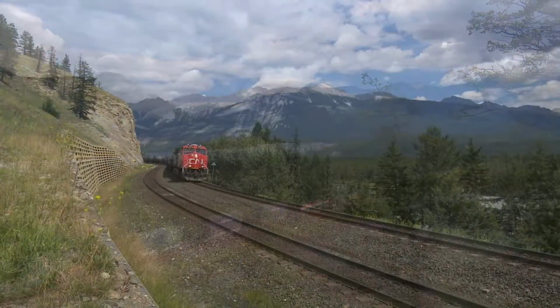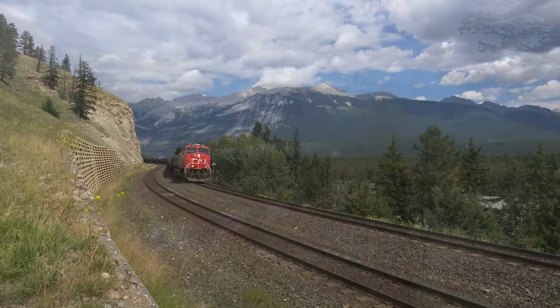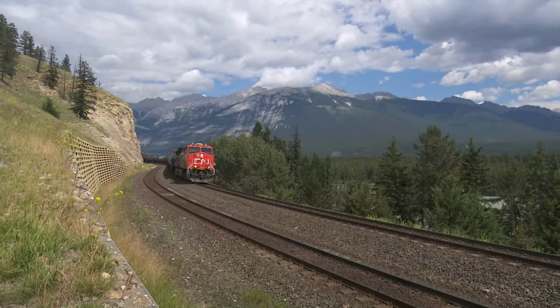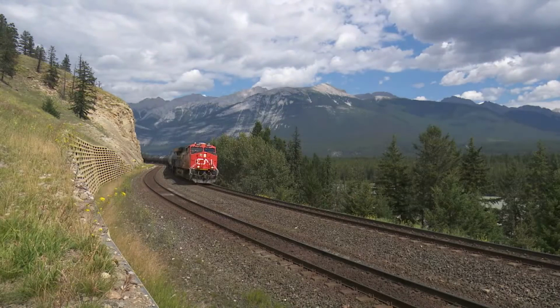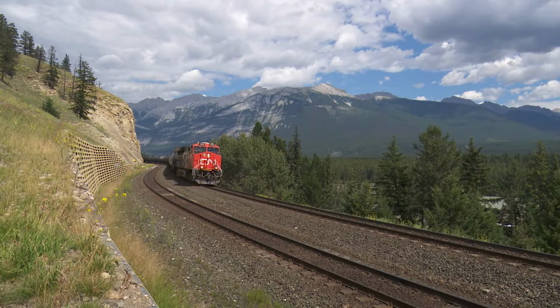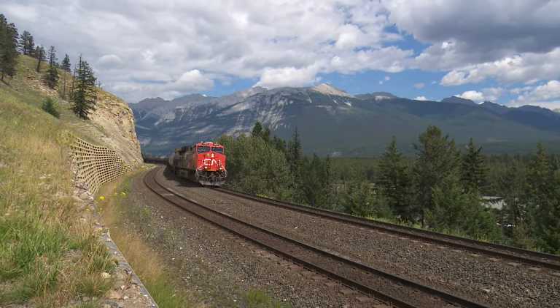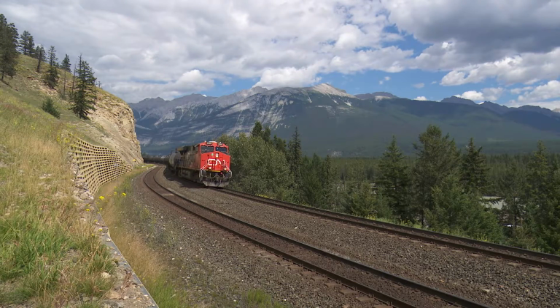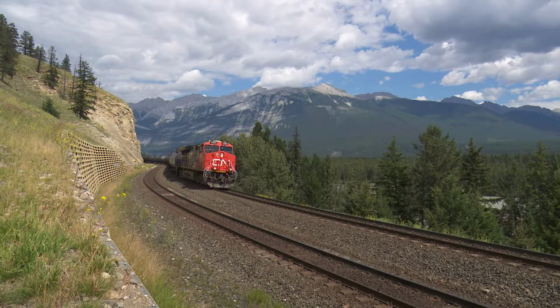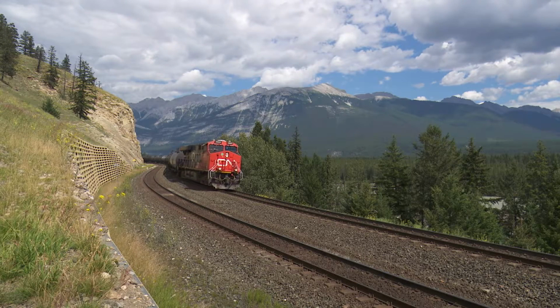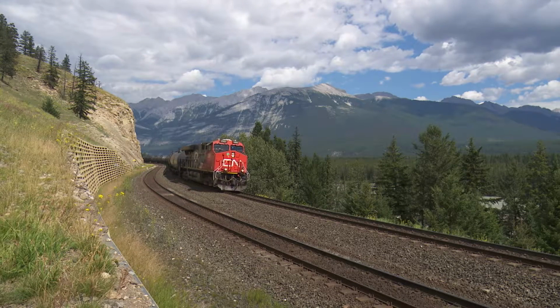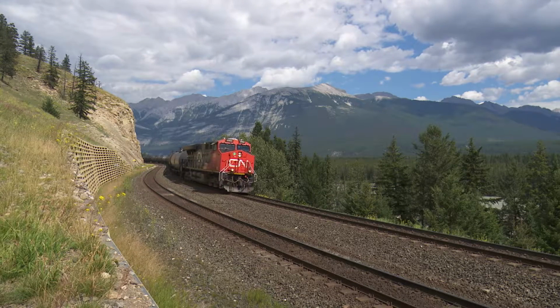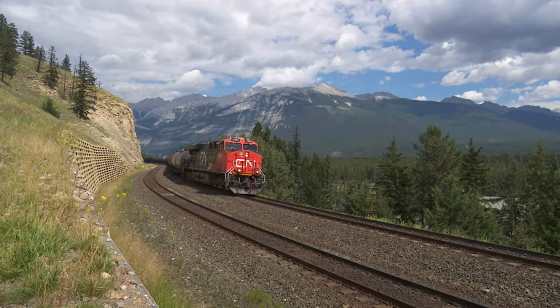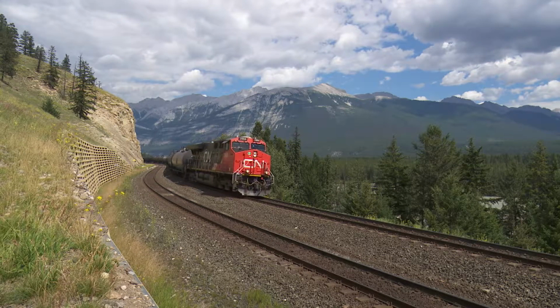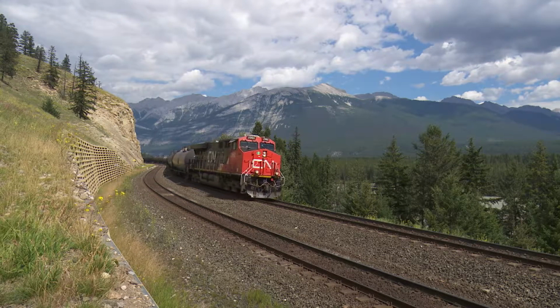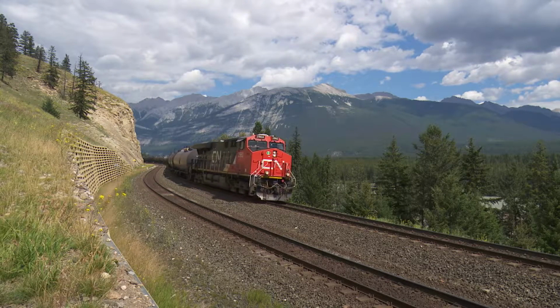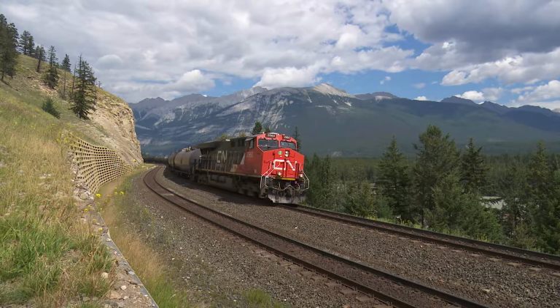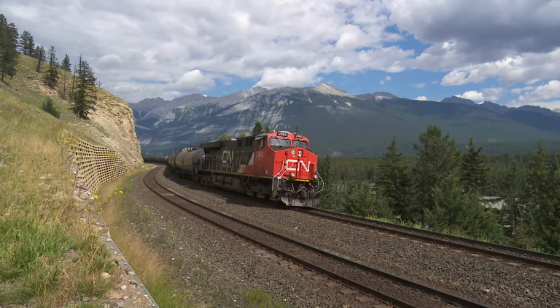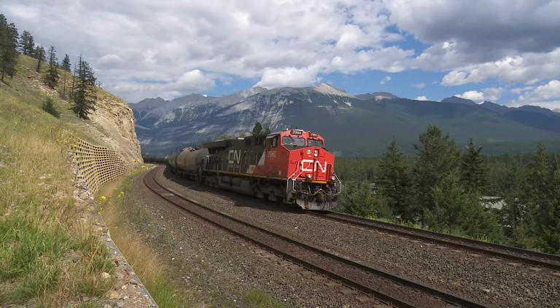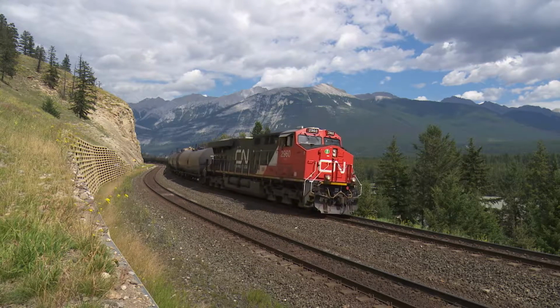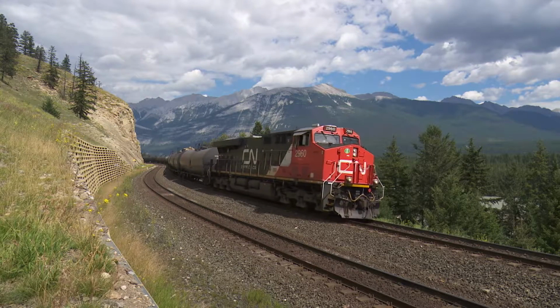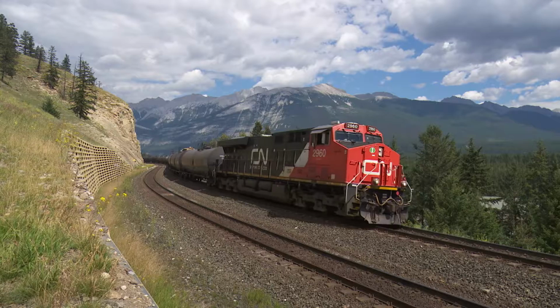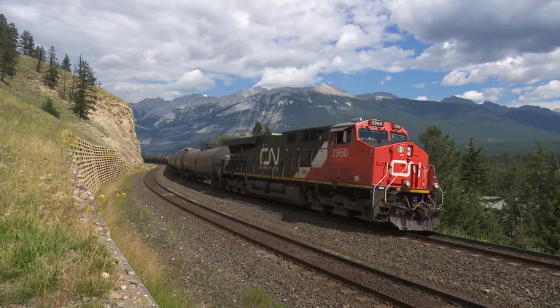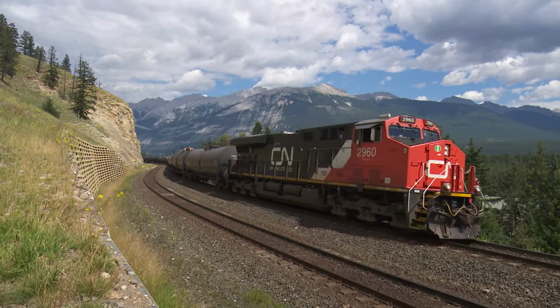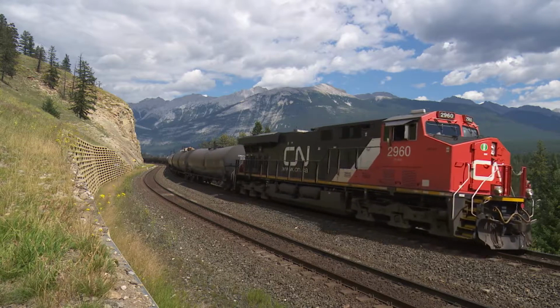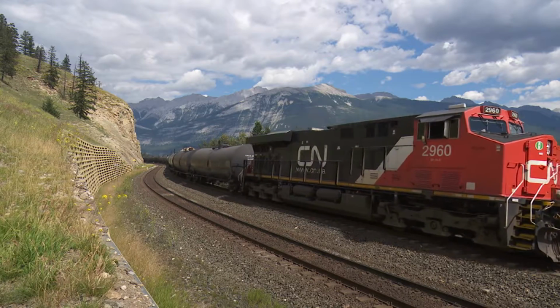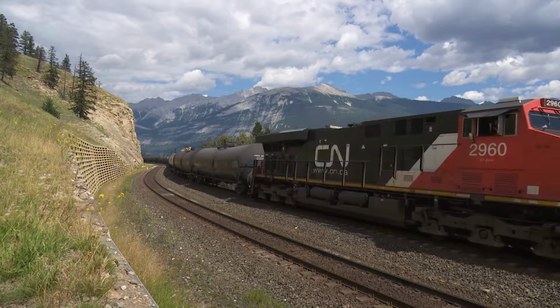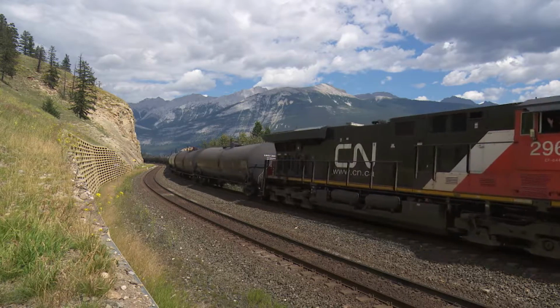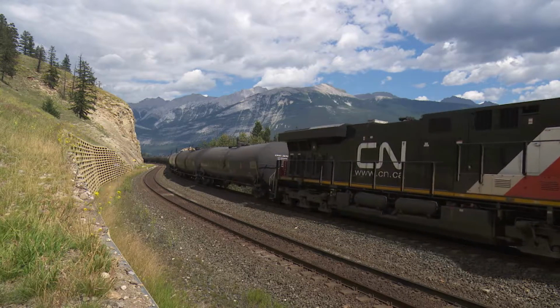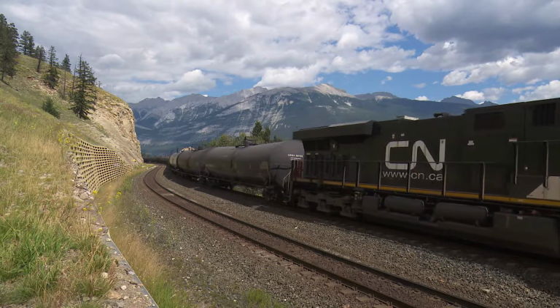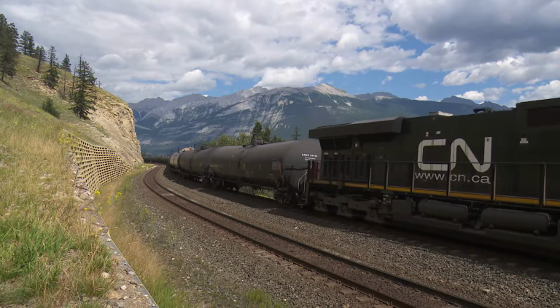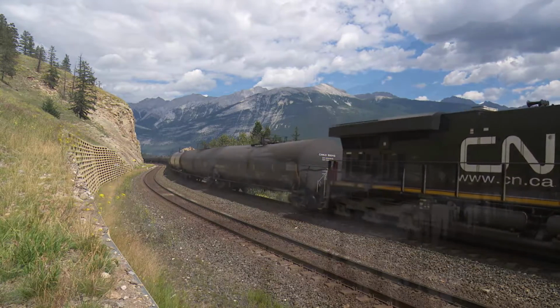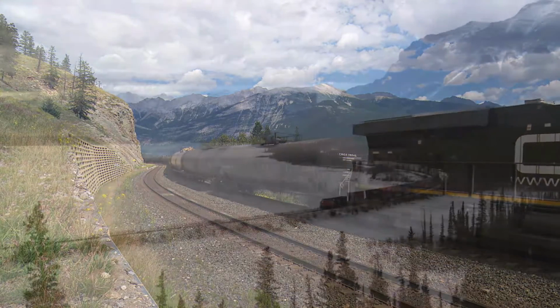7idea Productions made two special trips to the Yellowhead country, and our cameras captured its natural beauty in both summer and winter.